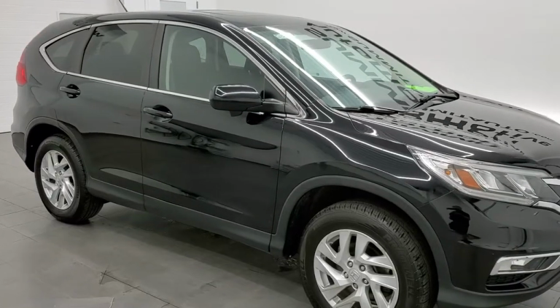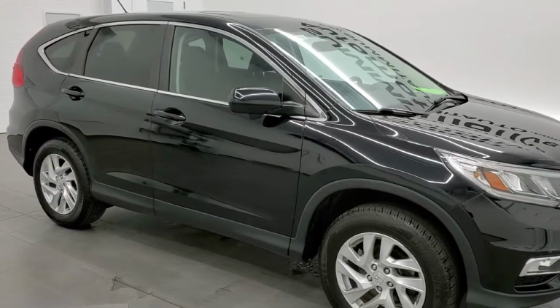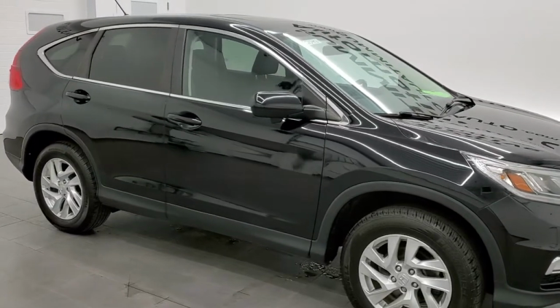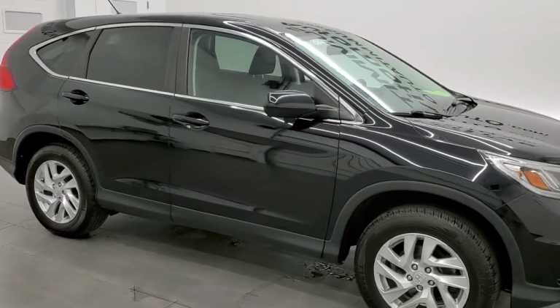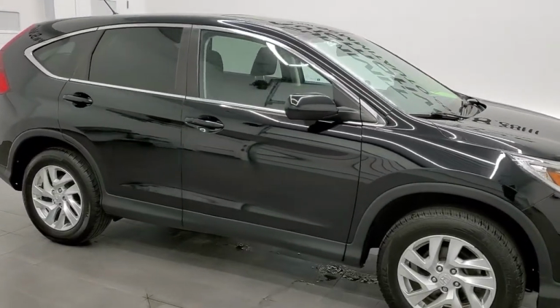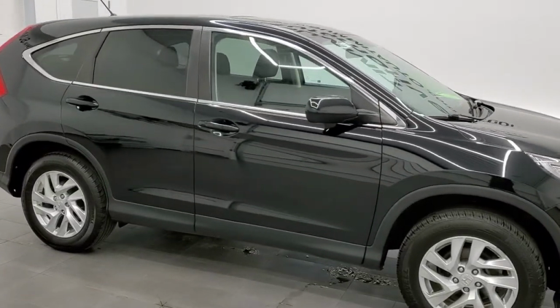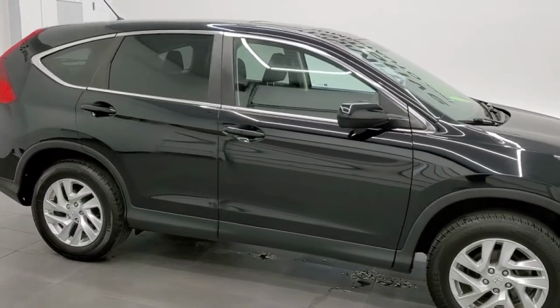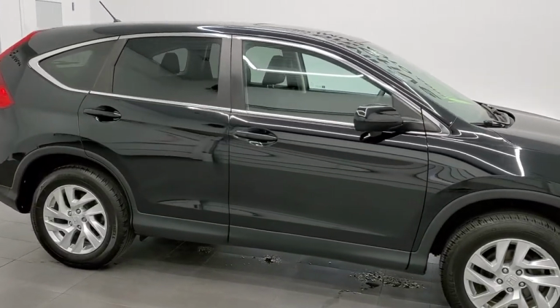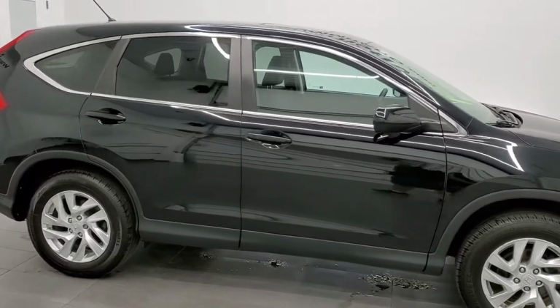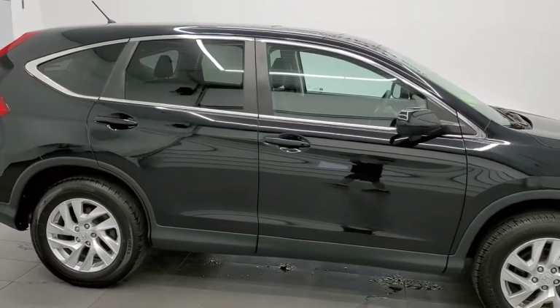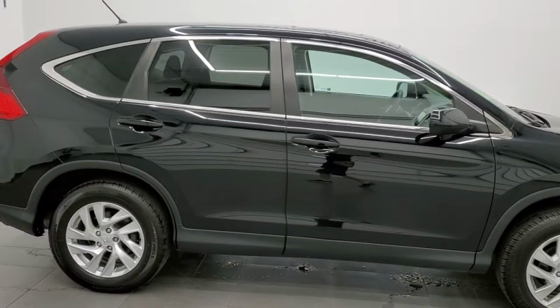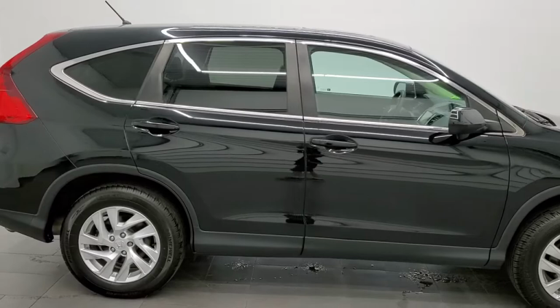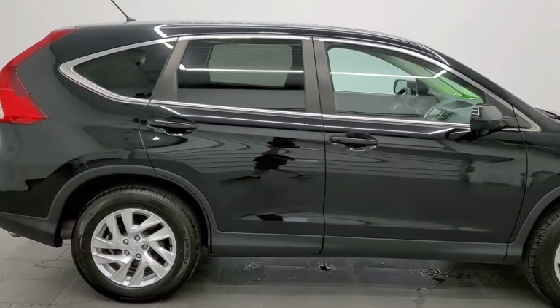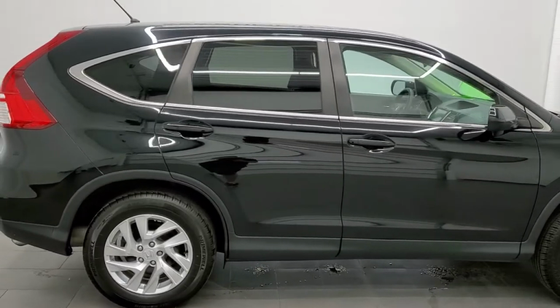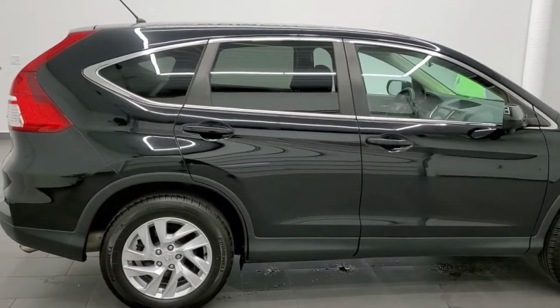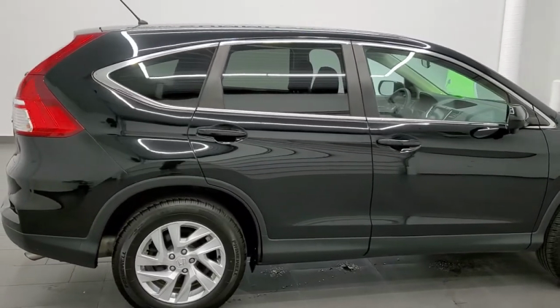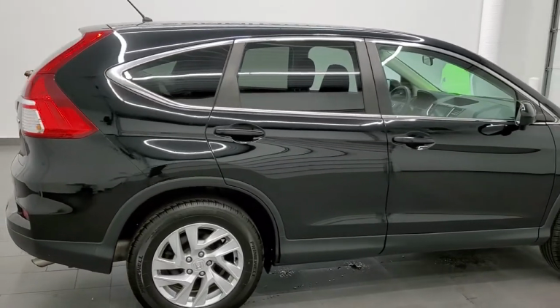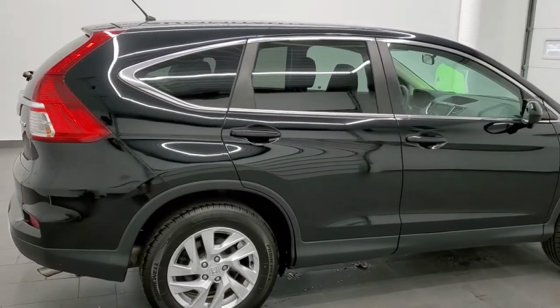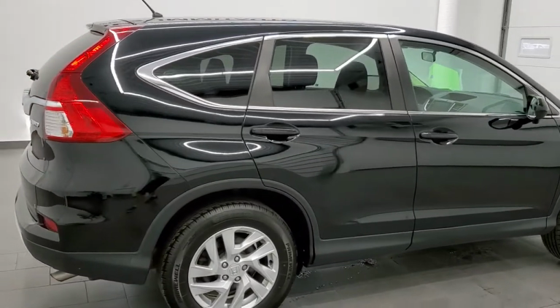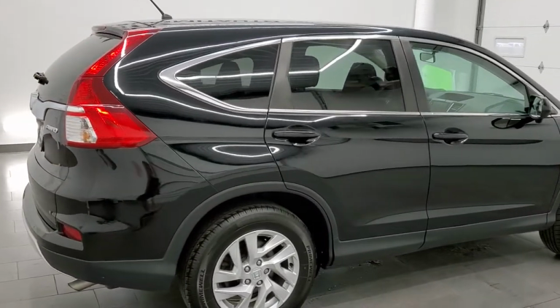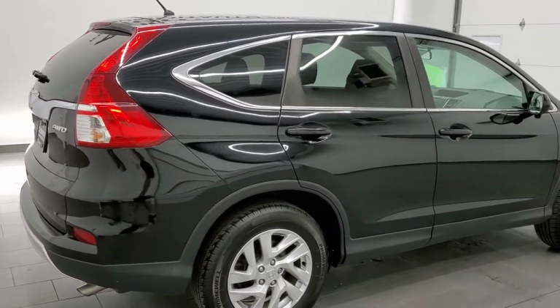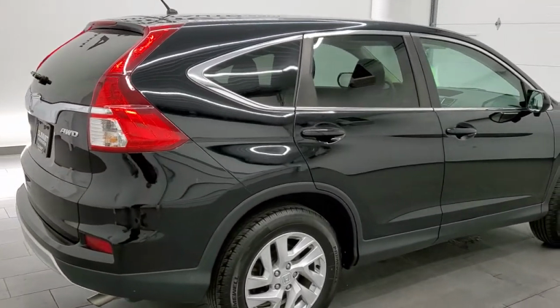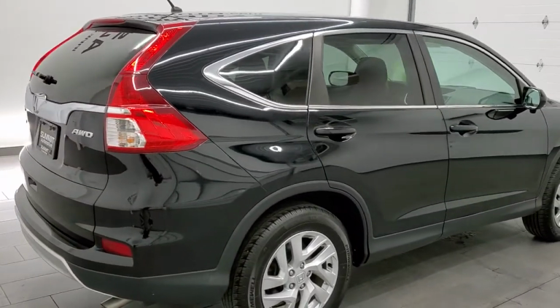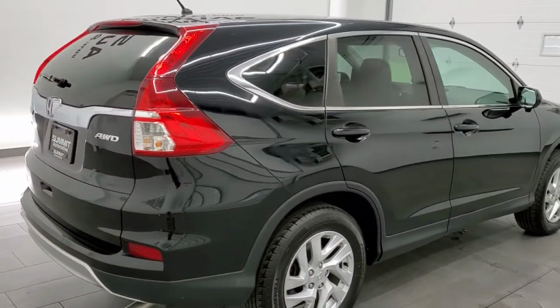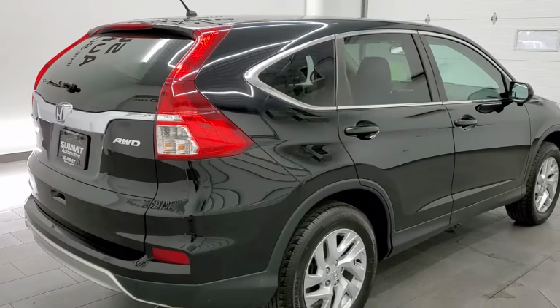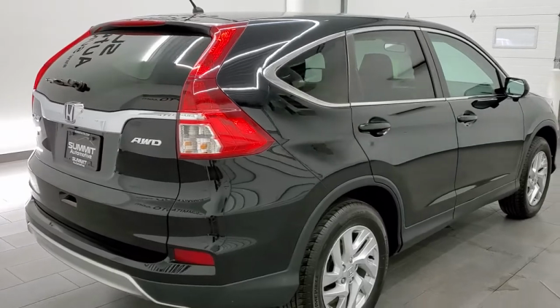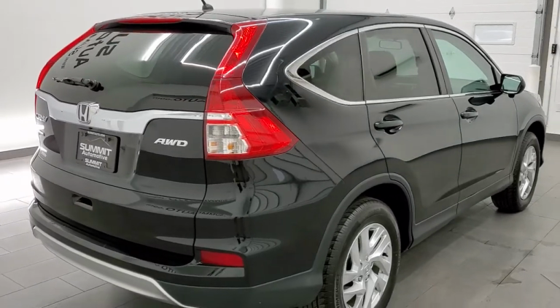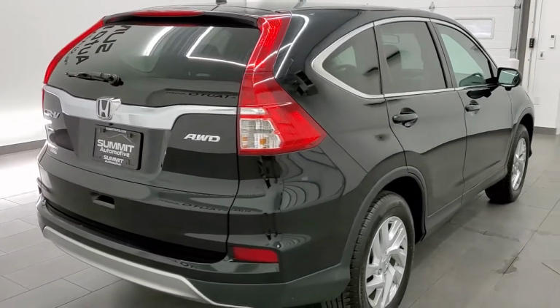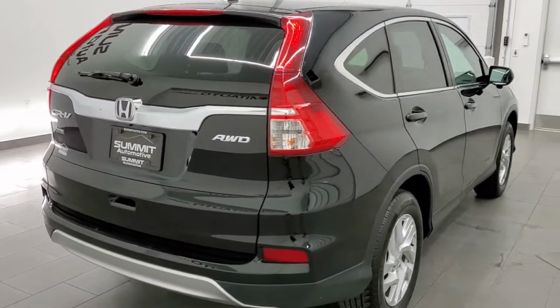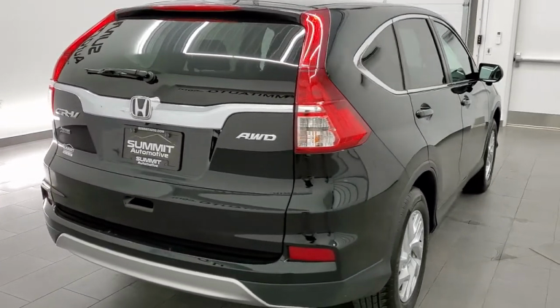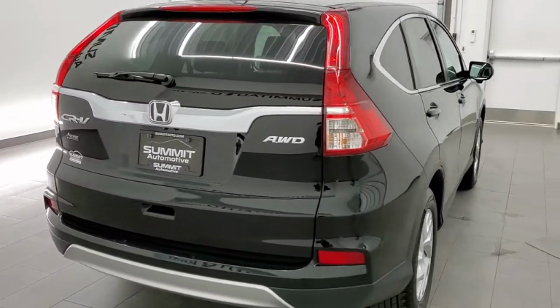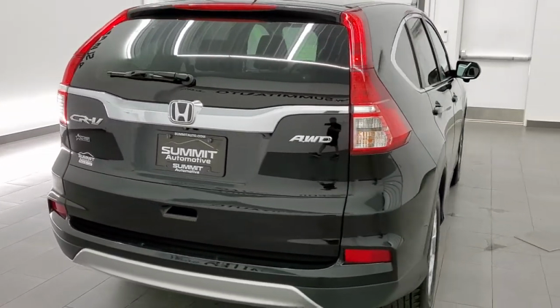This 2016 Honda CR-V EX is stock number 21J99B. We are here at Summit Automotive in Fond du Lac, Wisconsin, your new and used SUV headquarters.